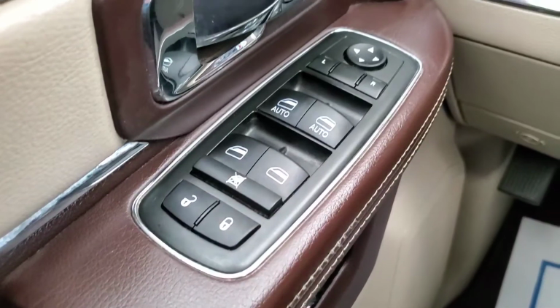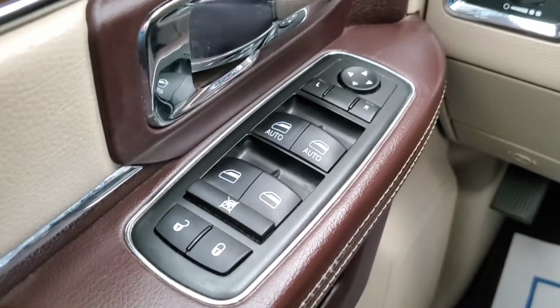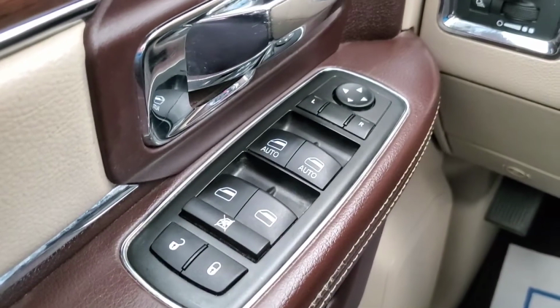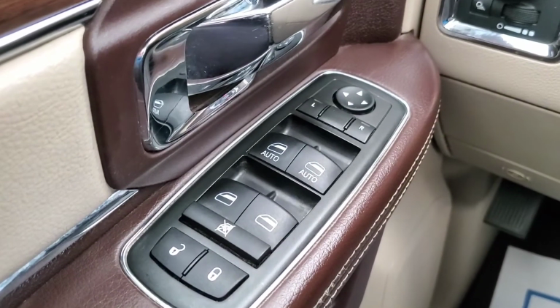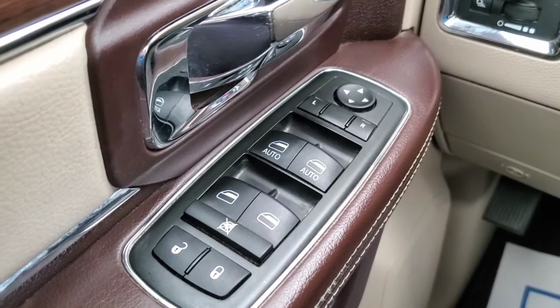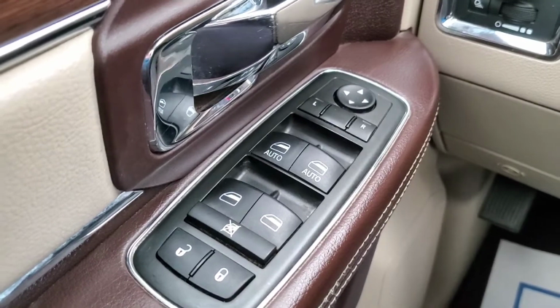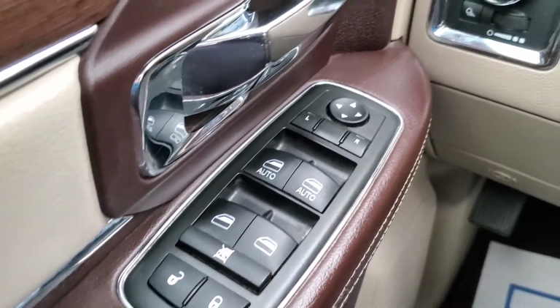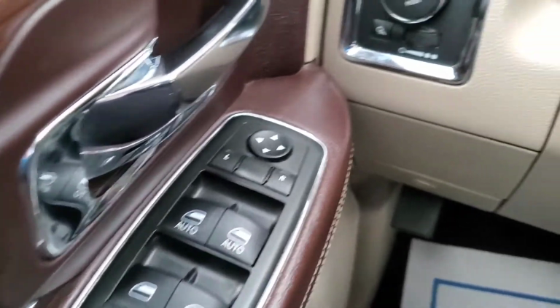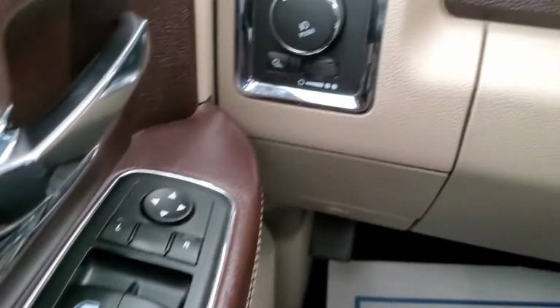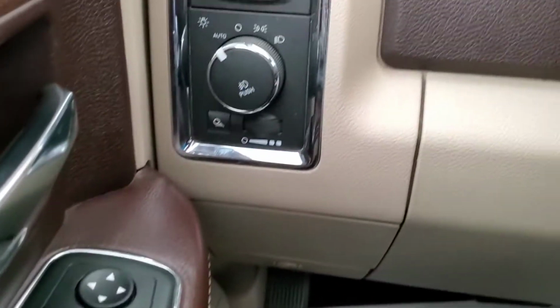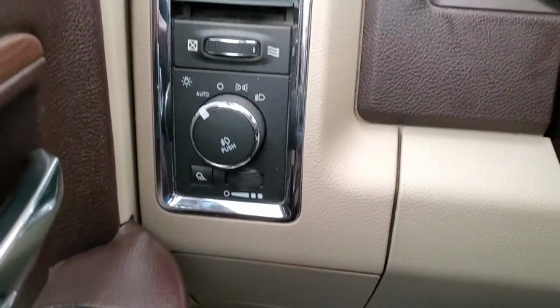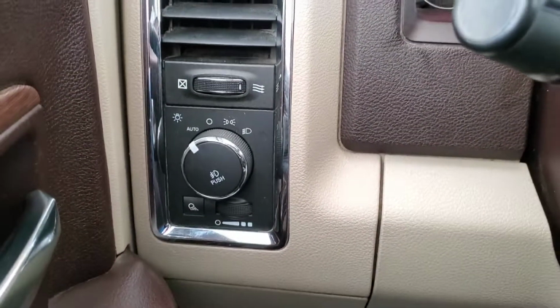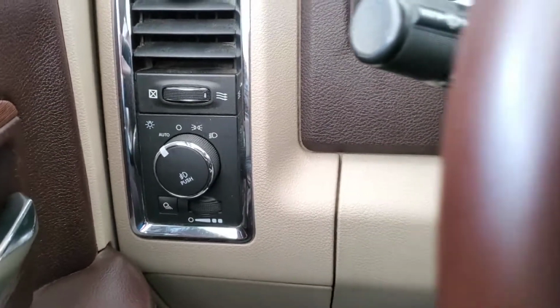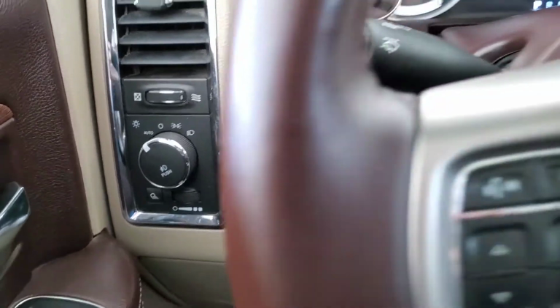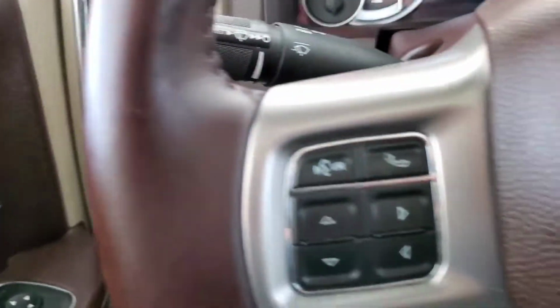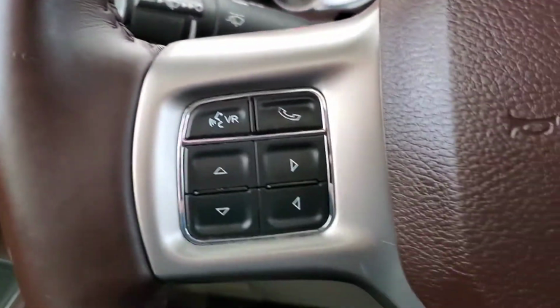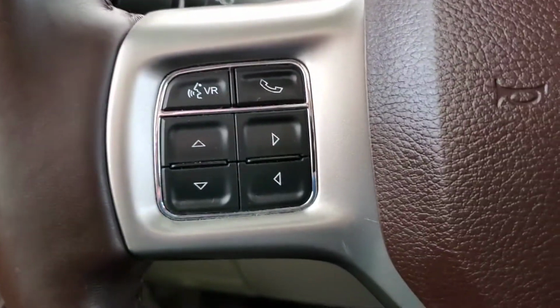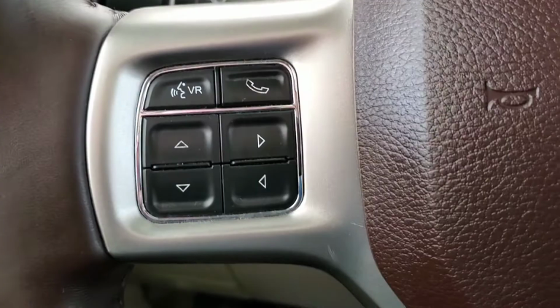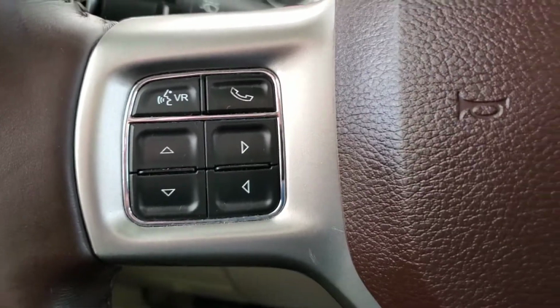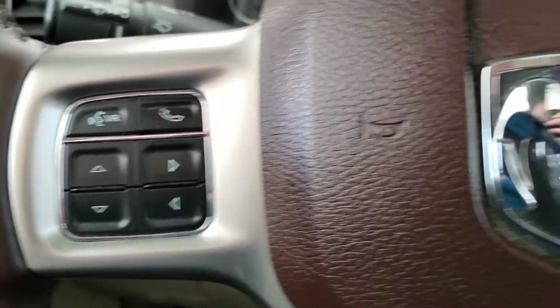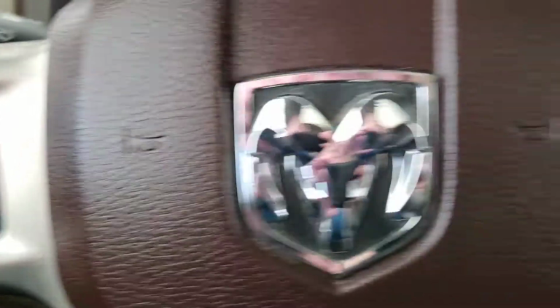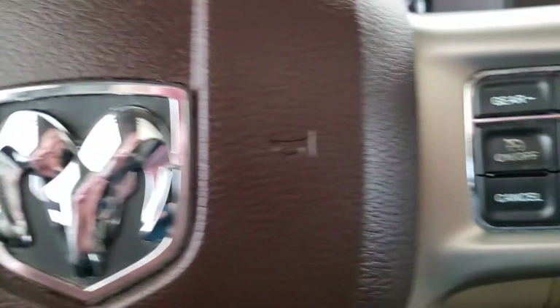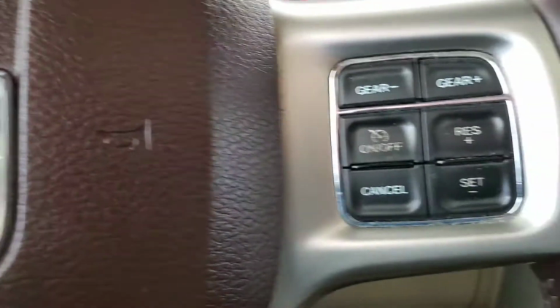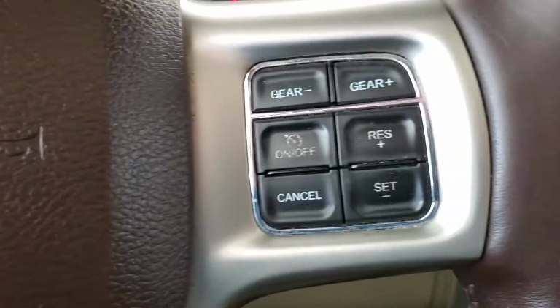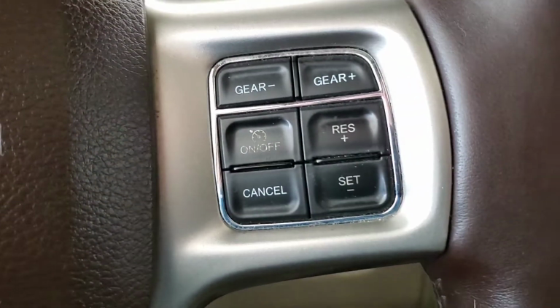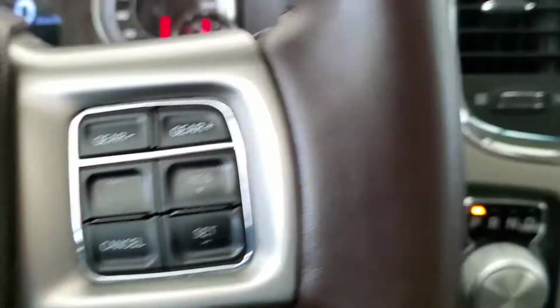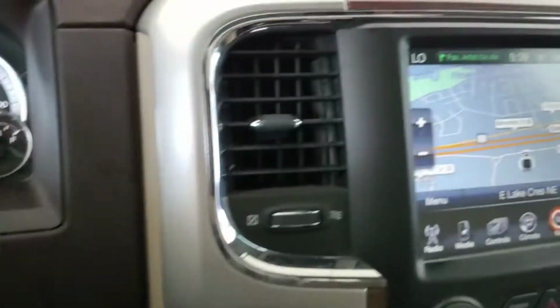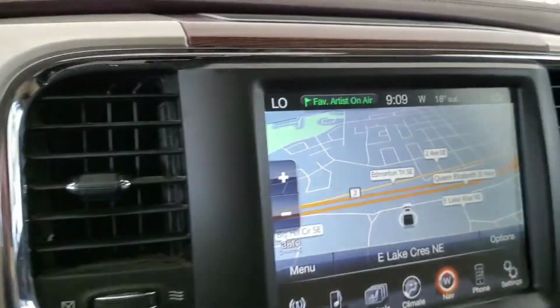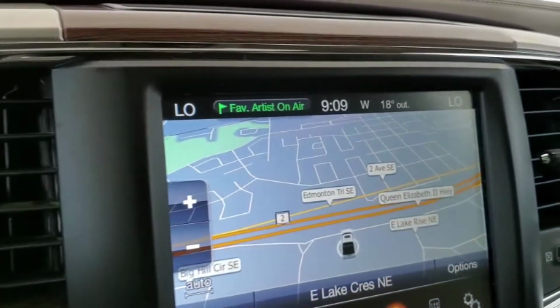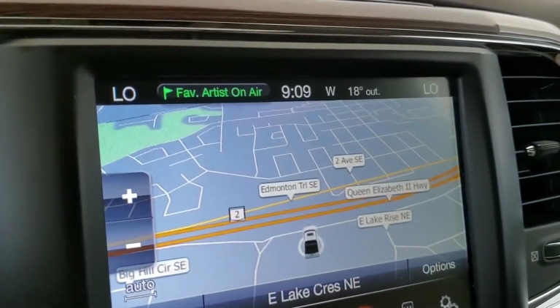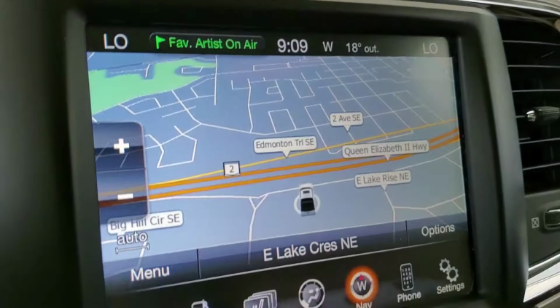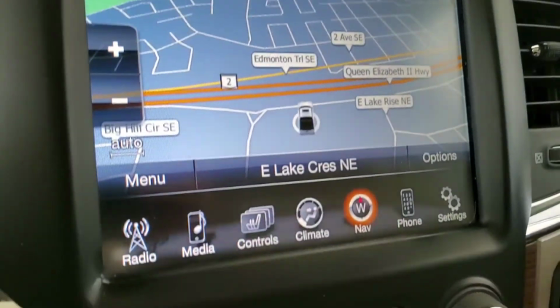Some features include power windows, mirrors, and door locks, heated mirrors, automatic lighting, voice command, Bluetooth, cruise control, and navigation.